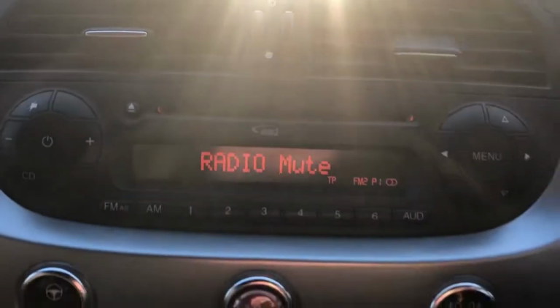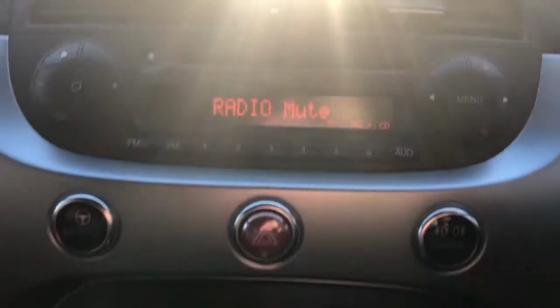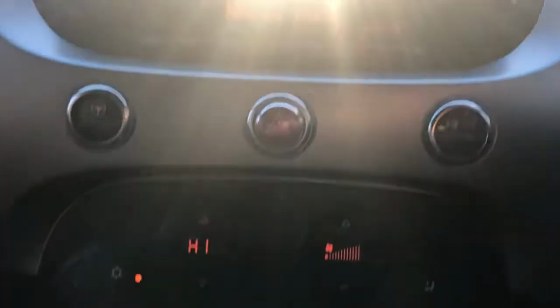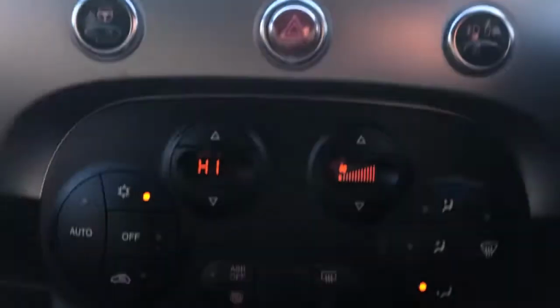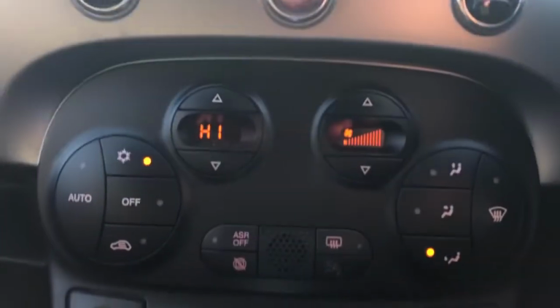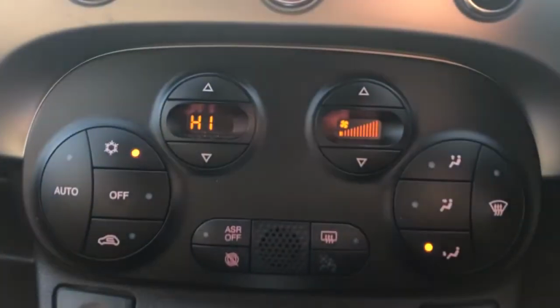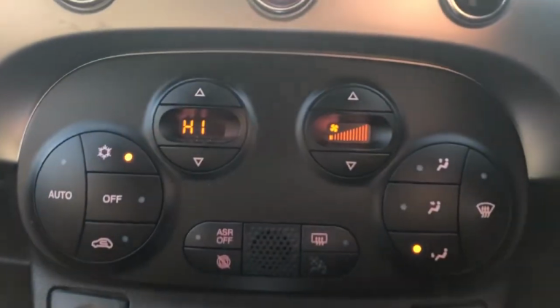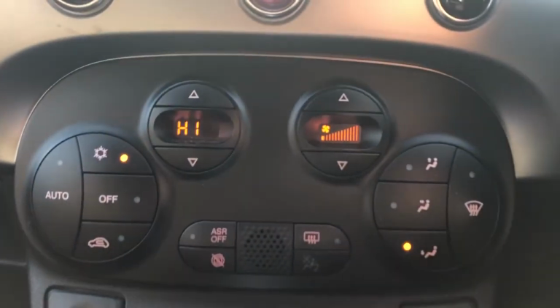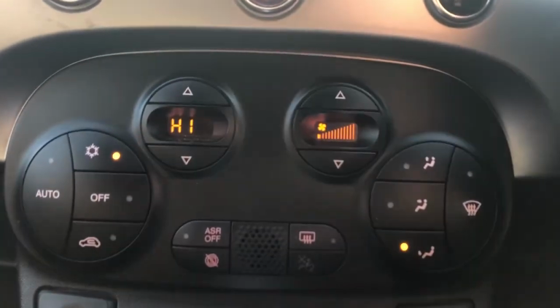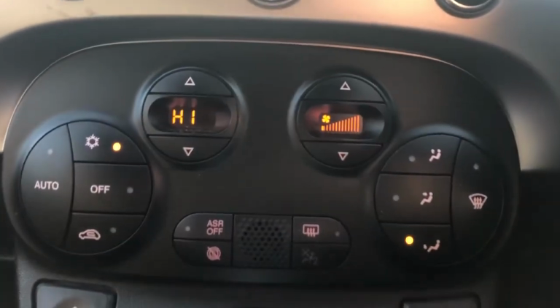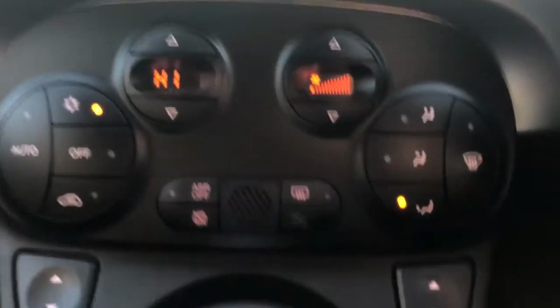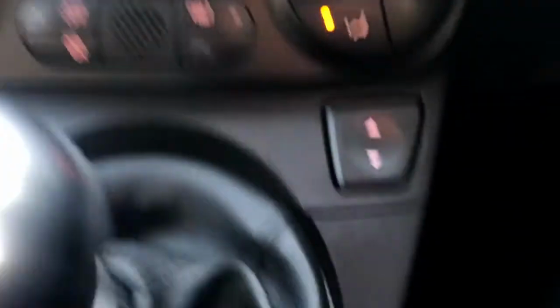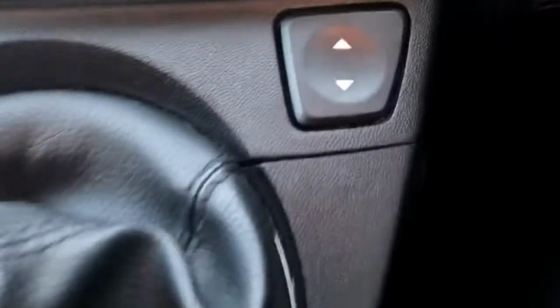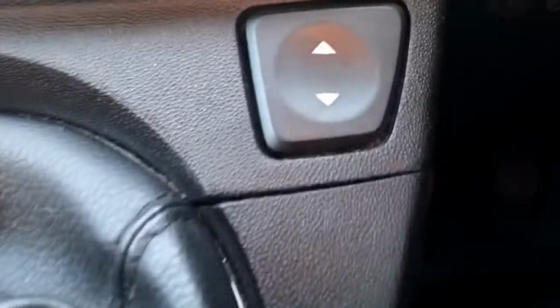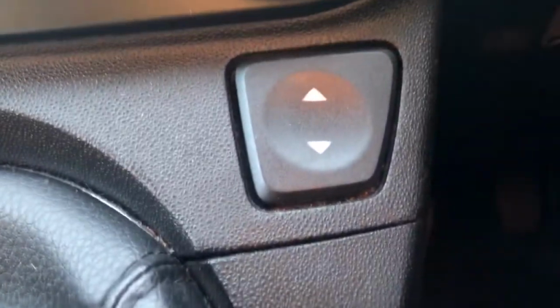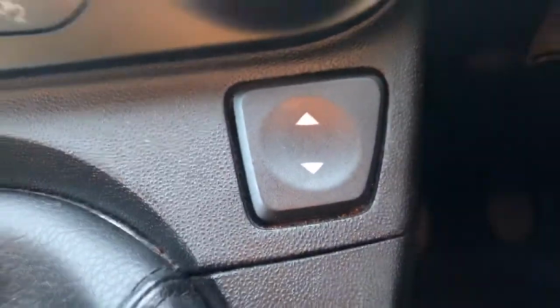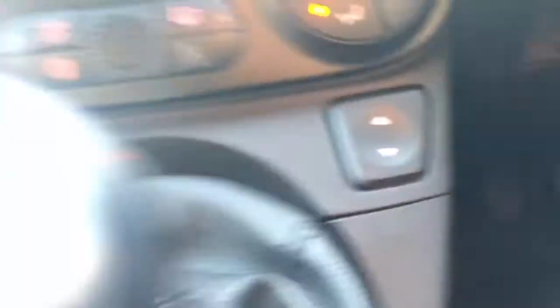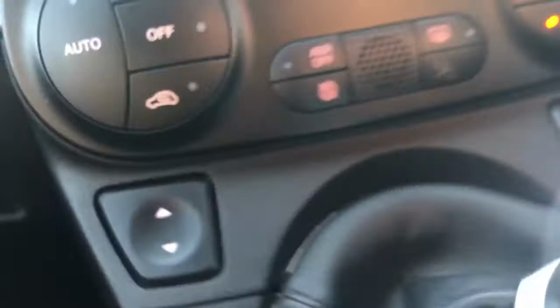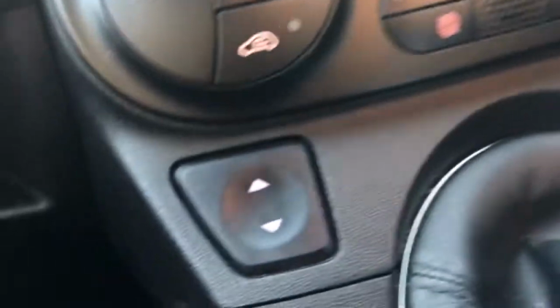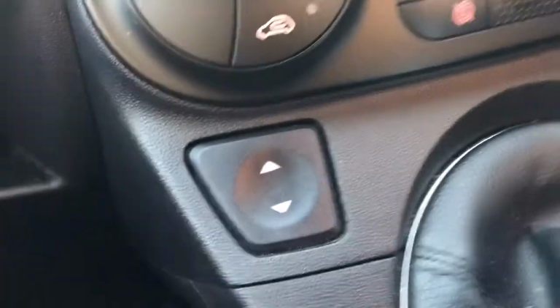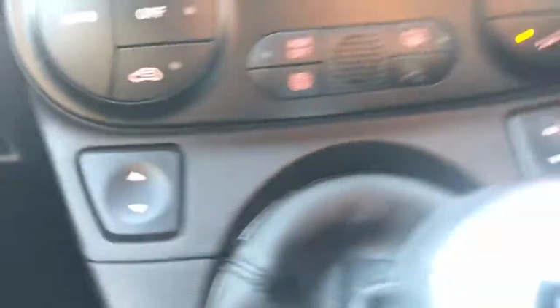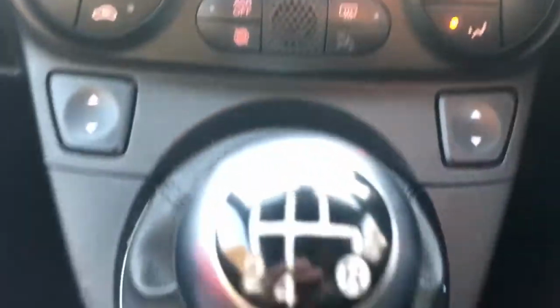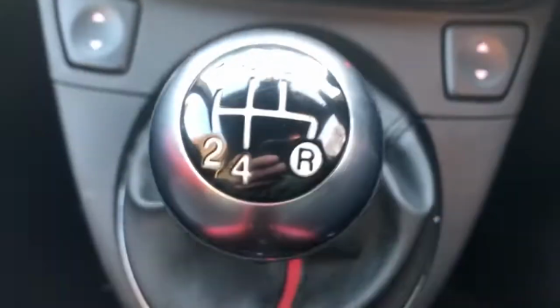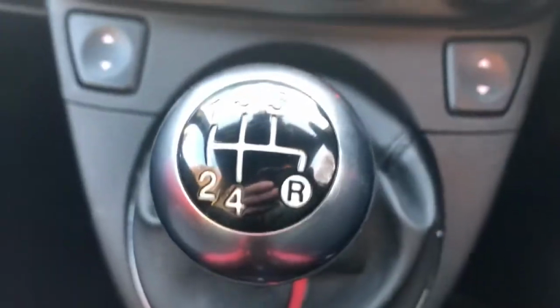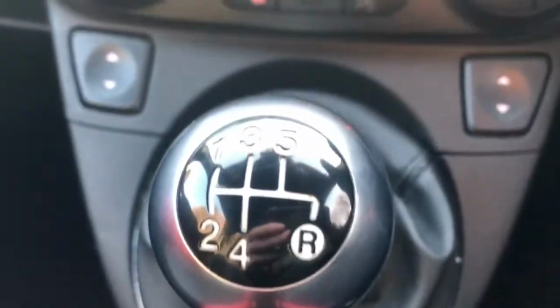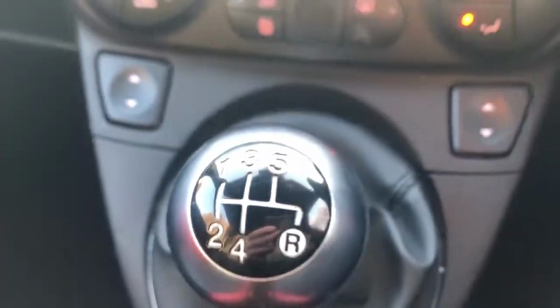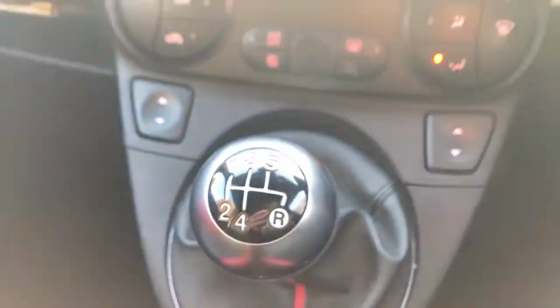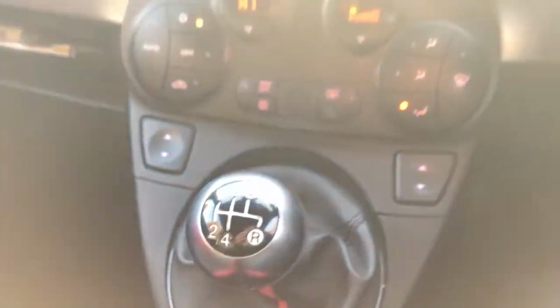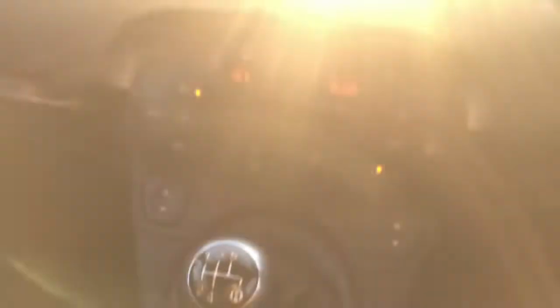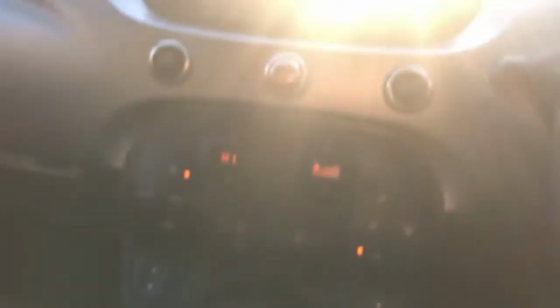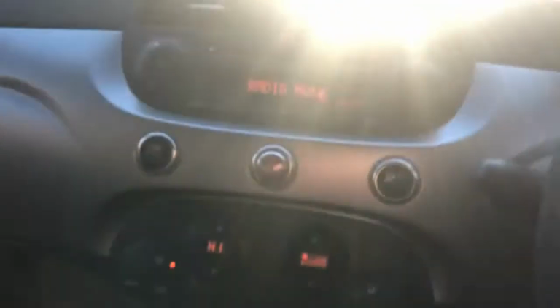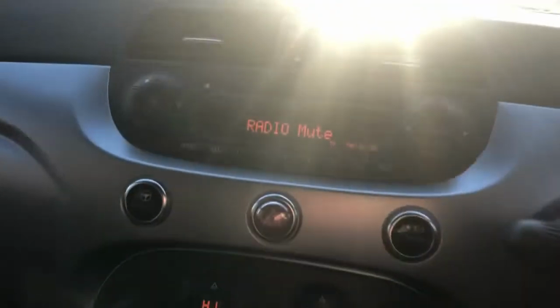FM and AM radio, air conditioning with climate control, electric front windows, and this is a 5 speed manual with a 12 volt outlet and auxiliary input.